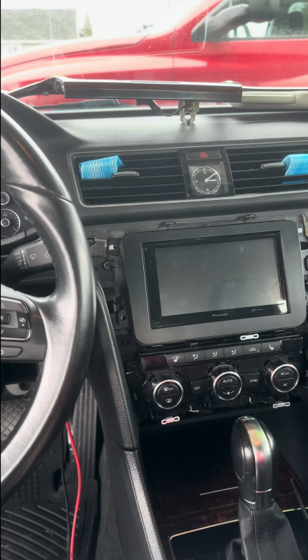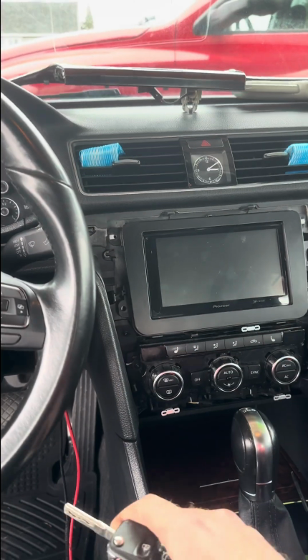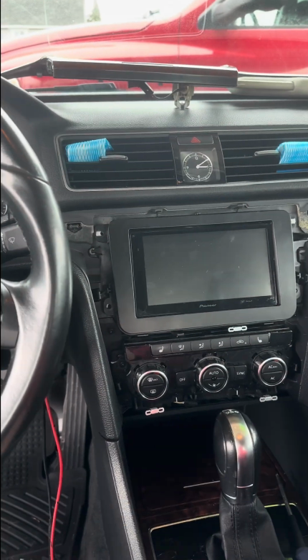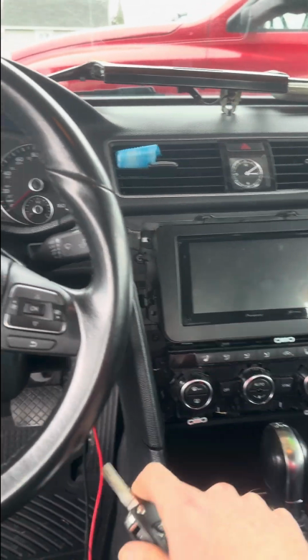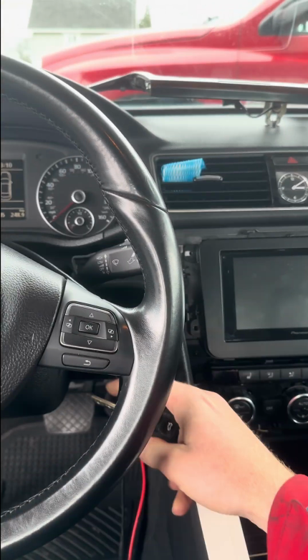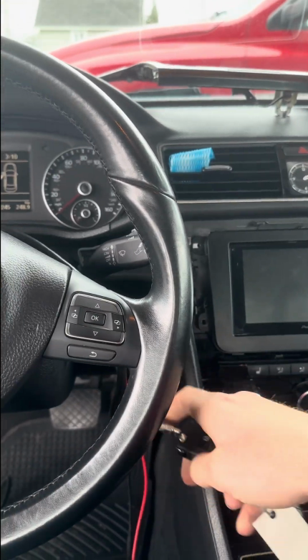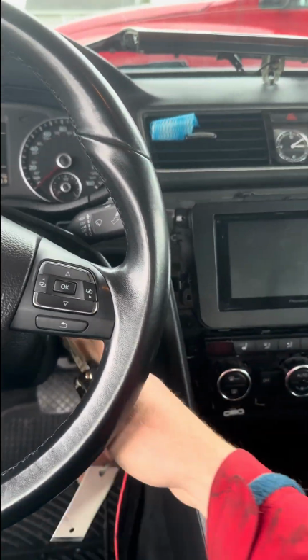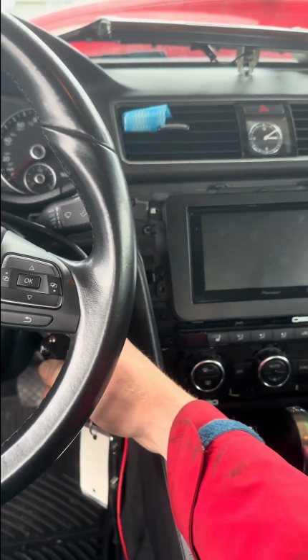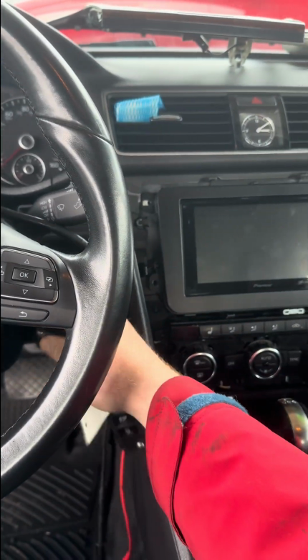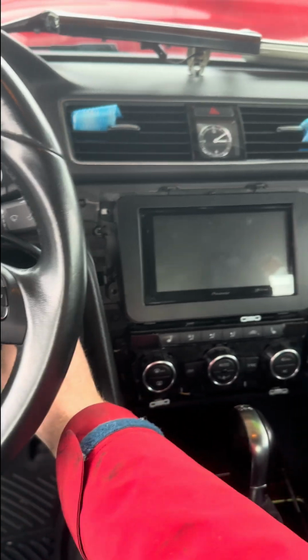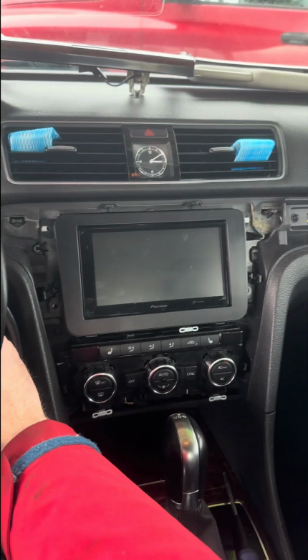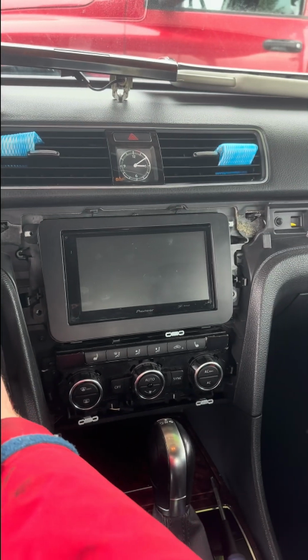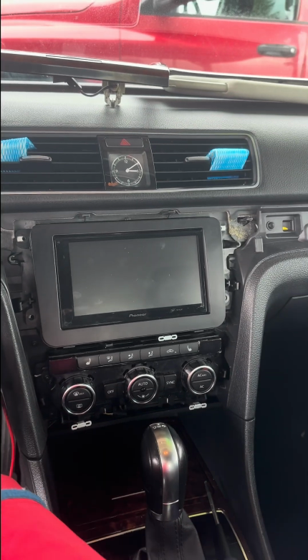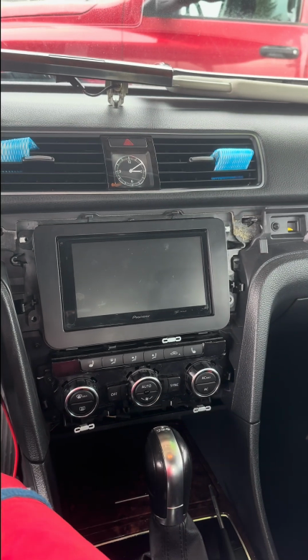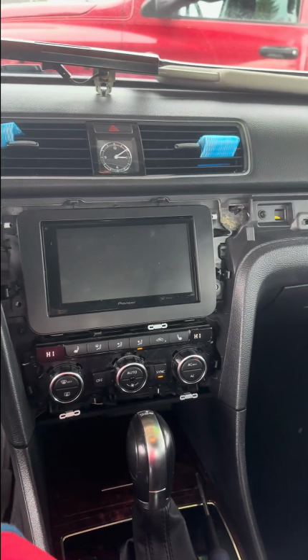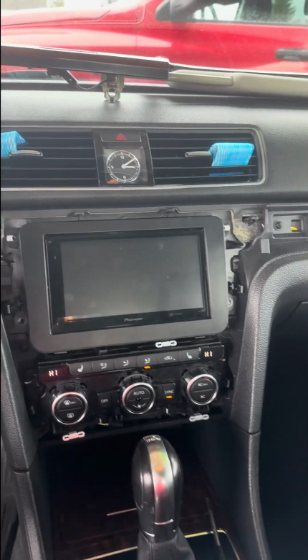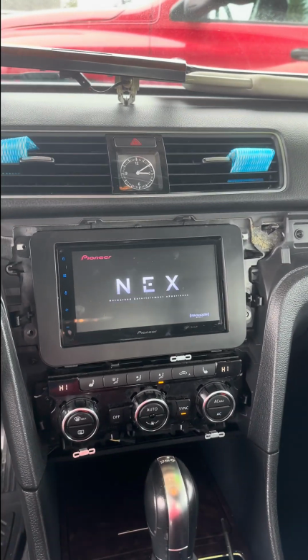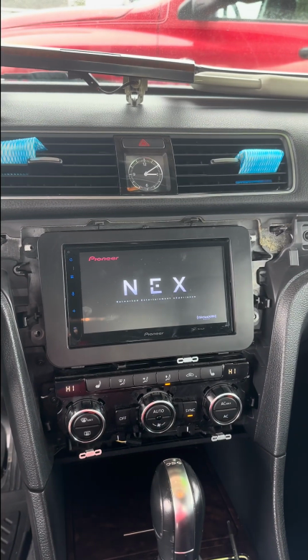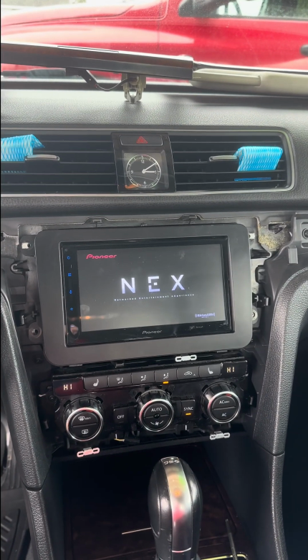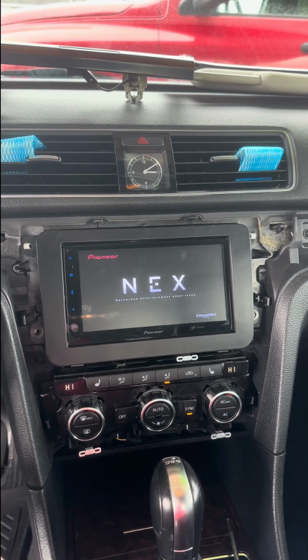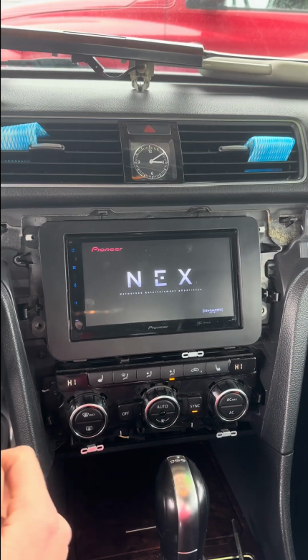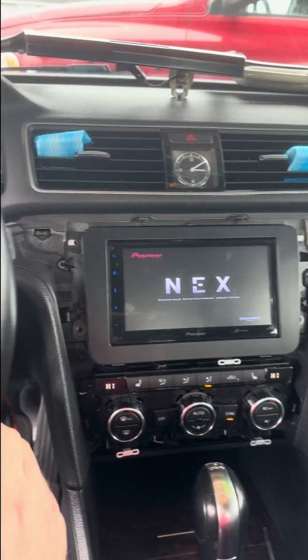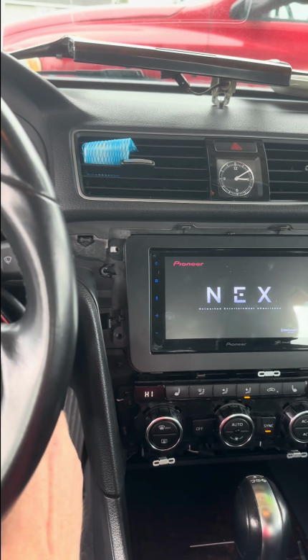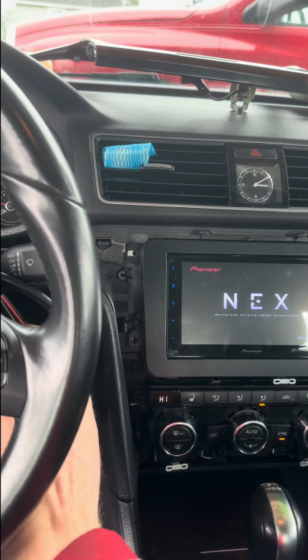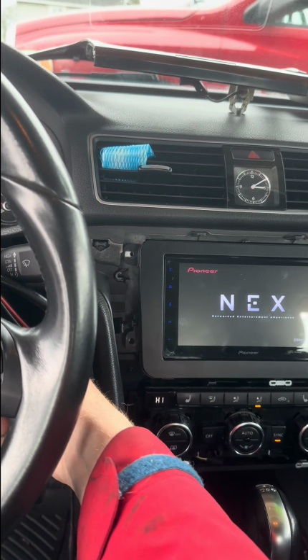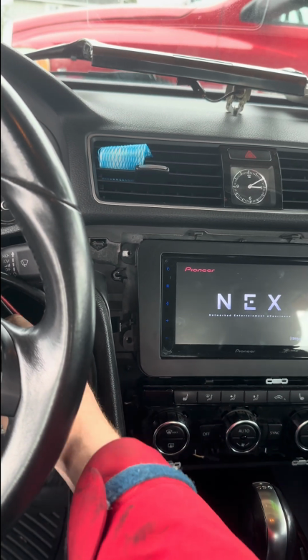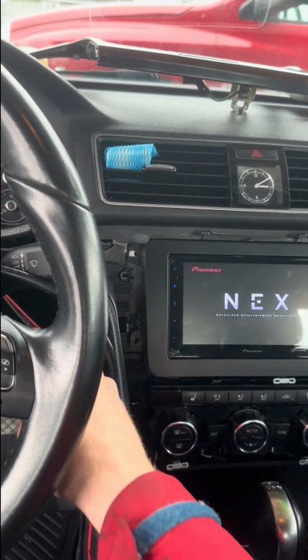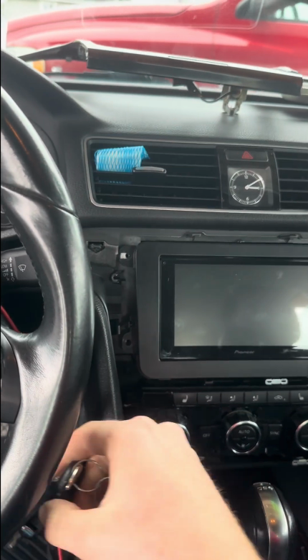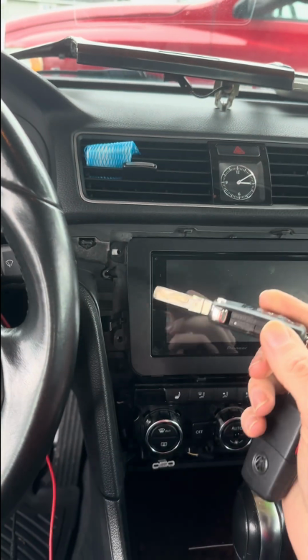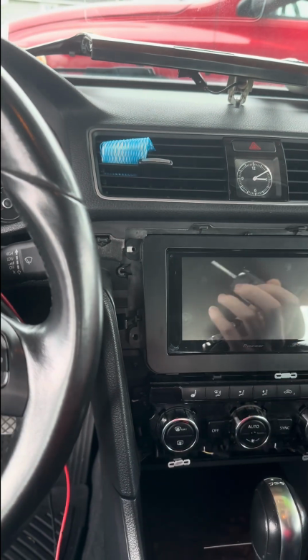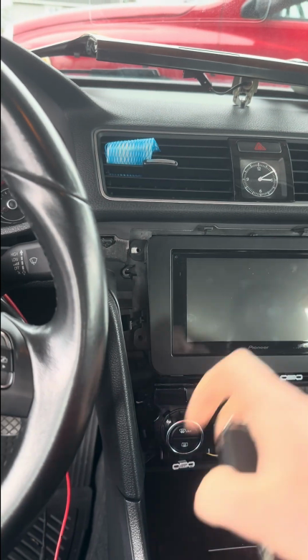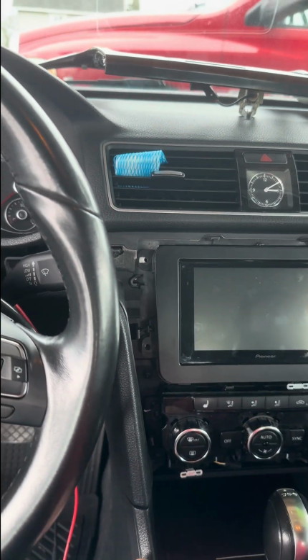We've put the radio back in here. We're going to turn the key on — our radio power is up now. And when we turn the key off, it turns off.